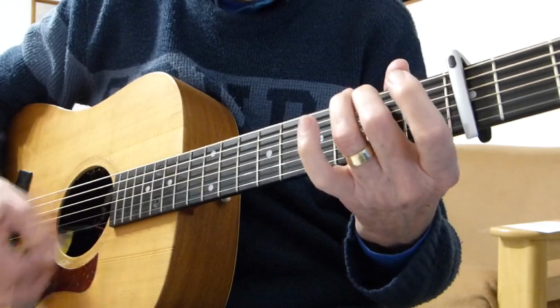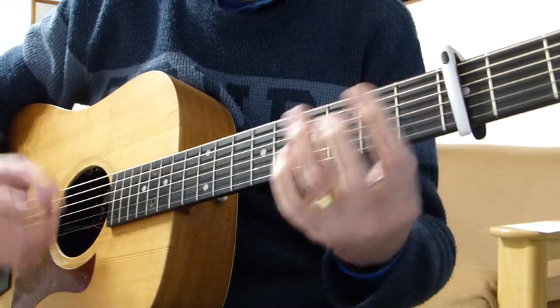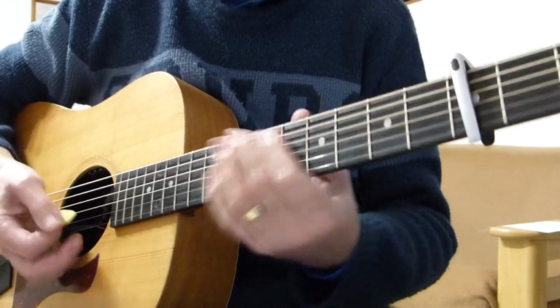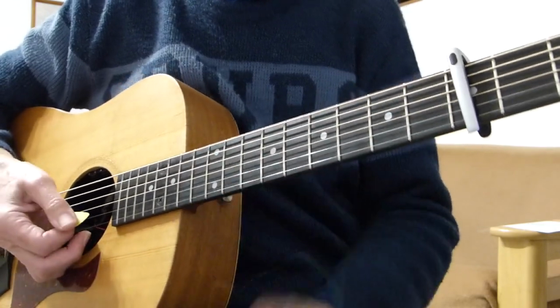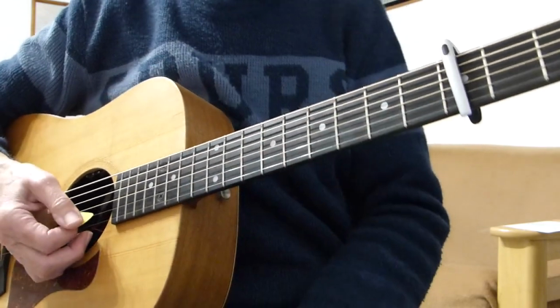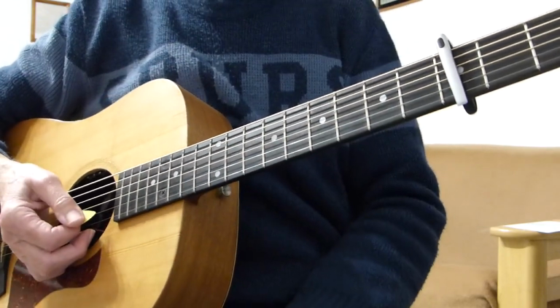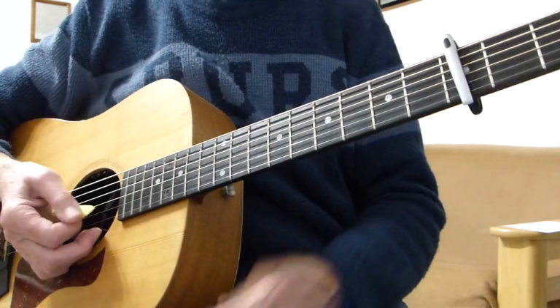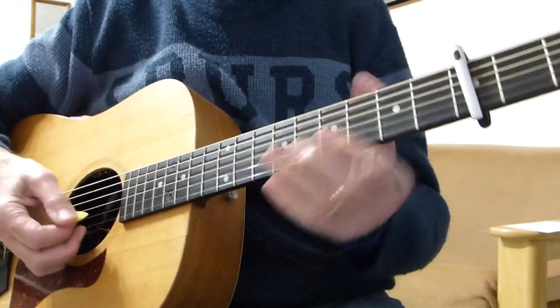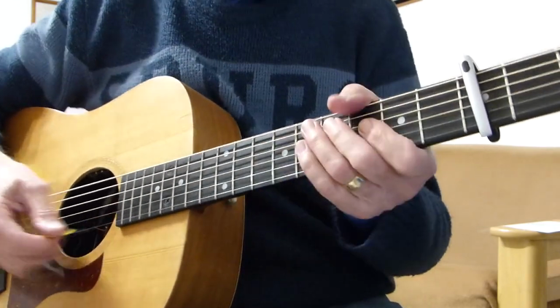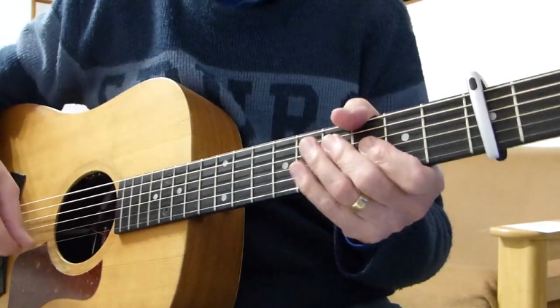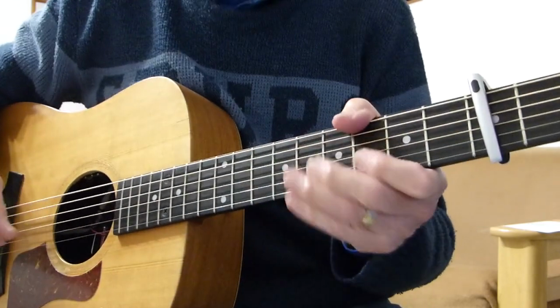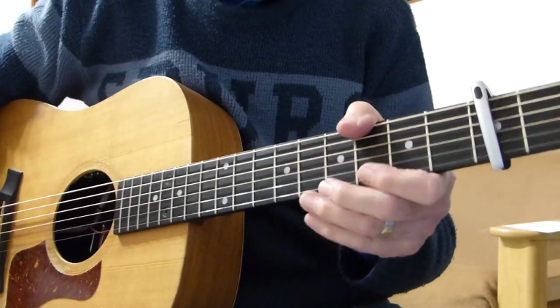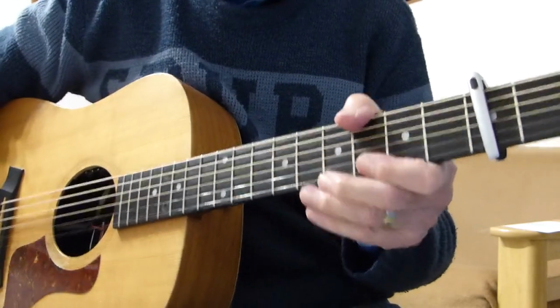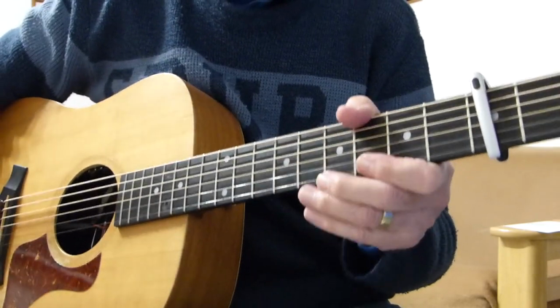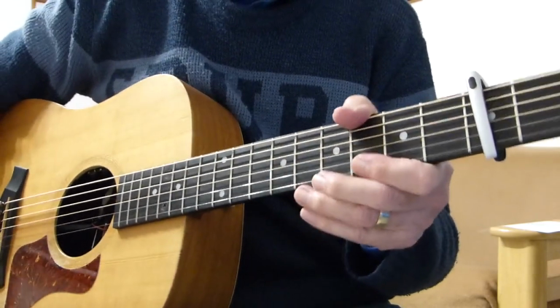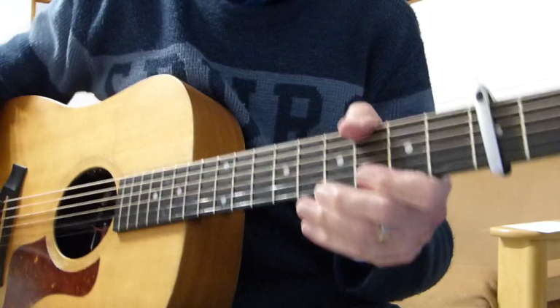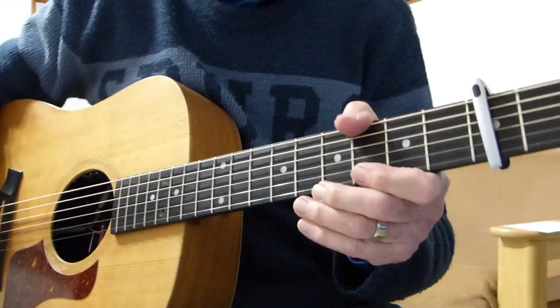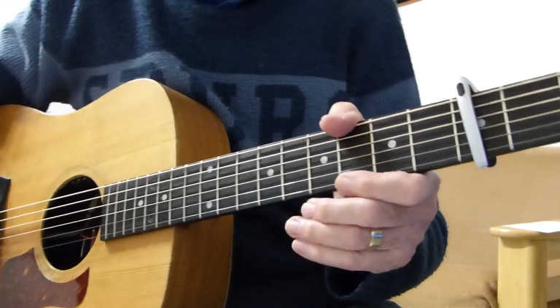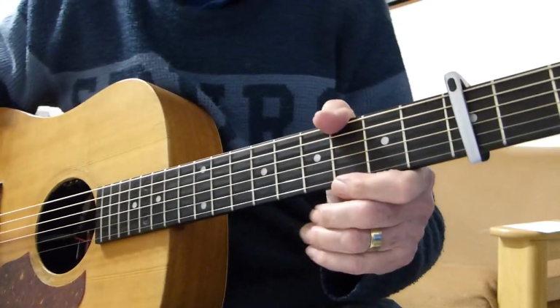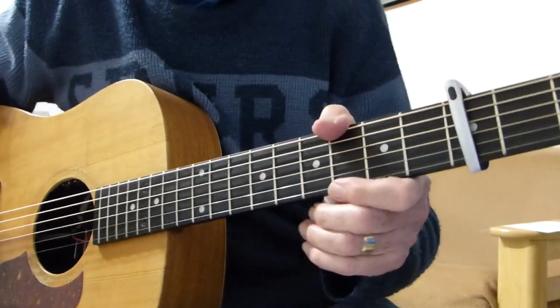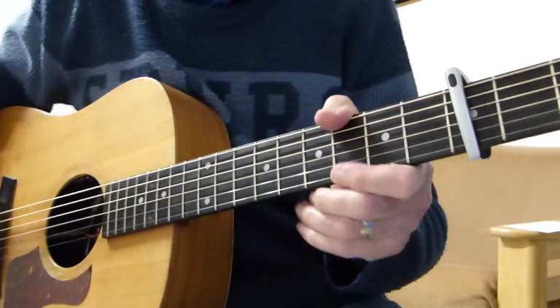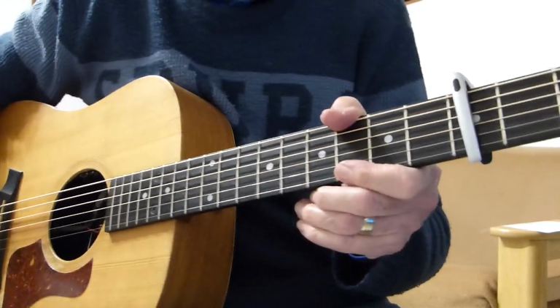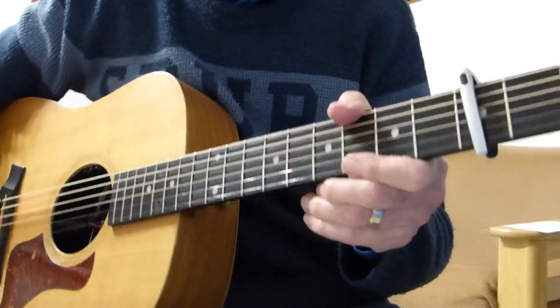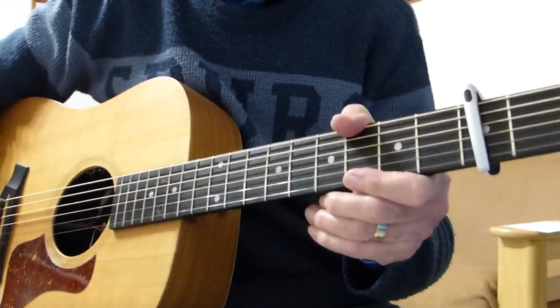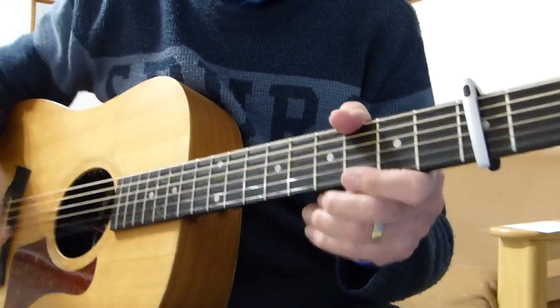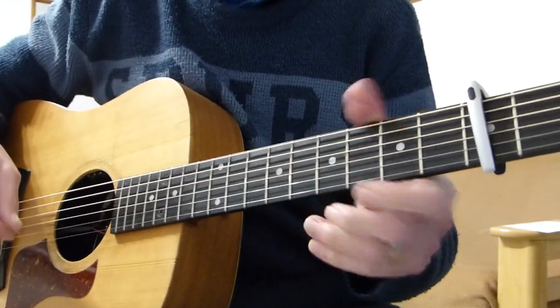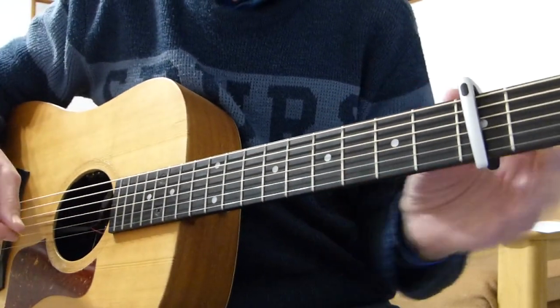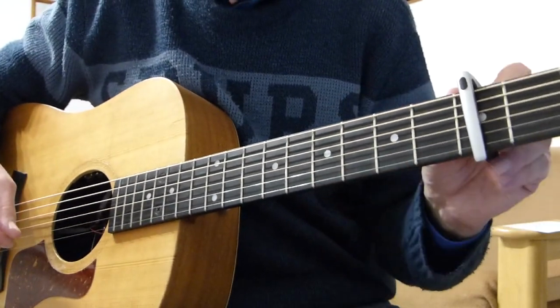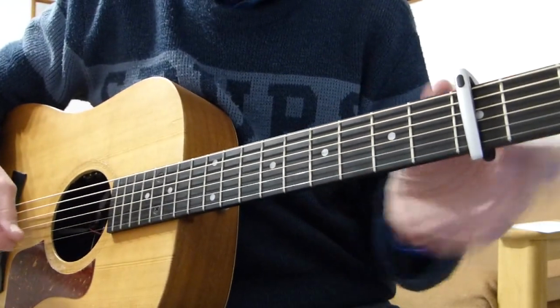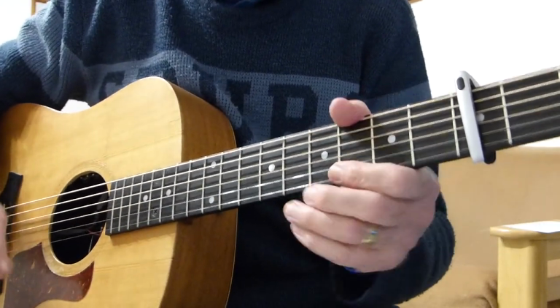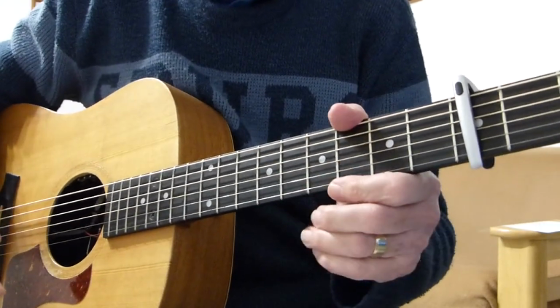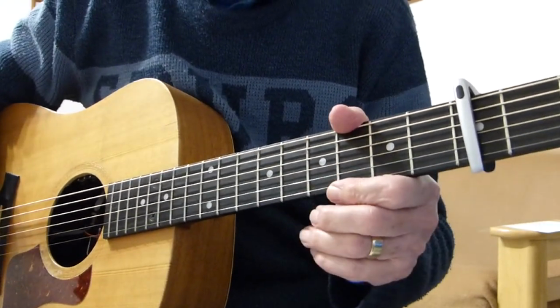And so on into the next verse. So there you have it — it's a bit loose, but you get the gist, don't you?